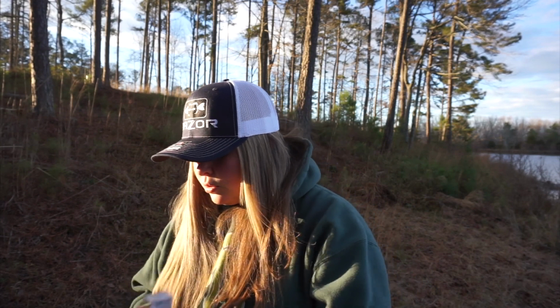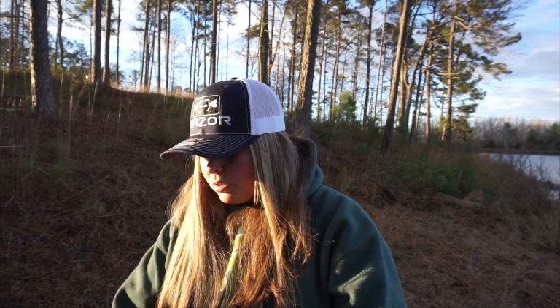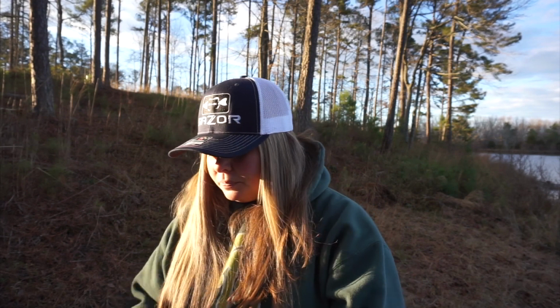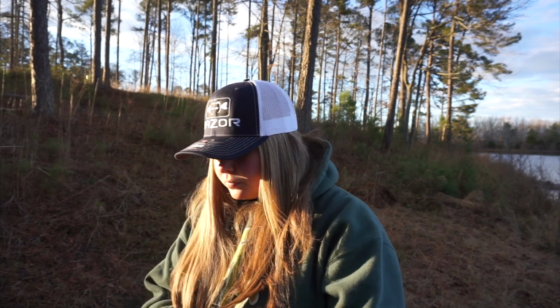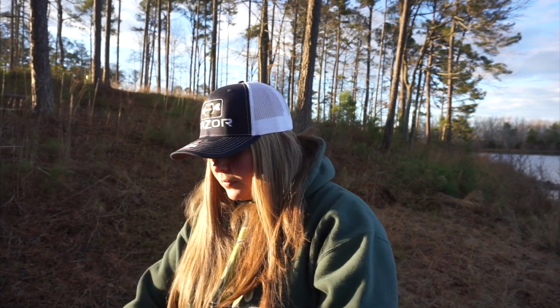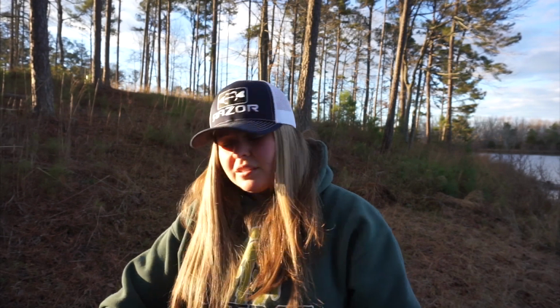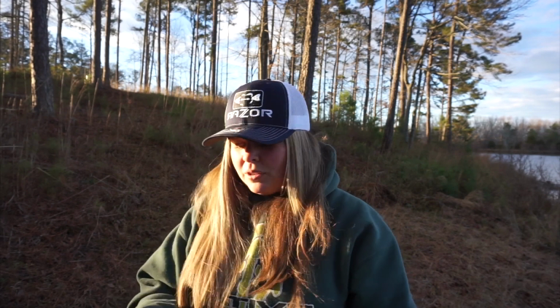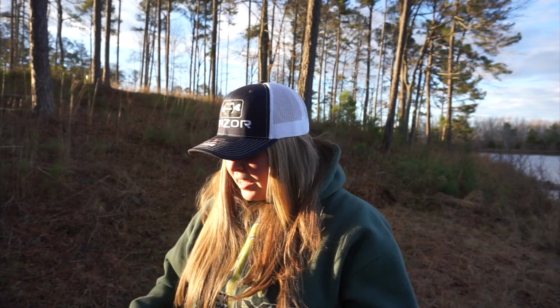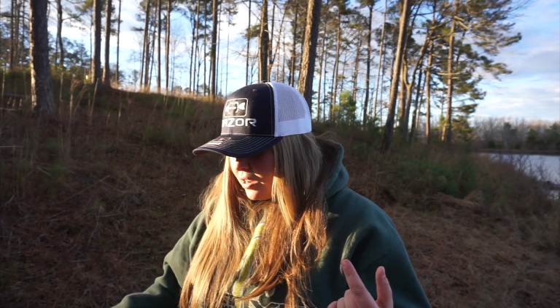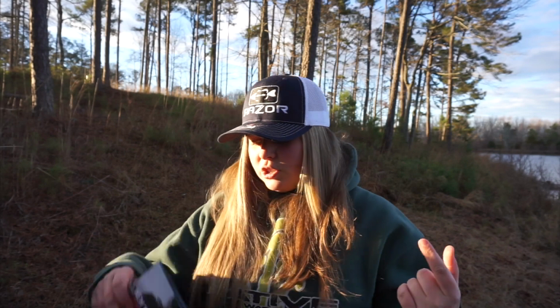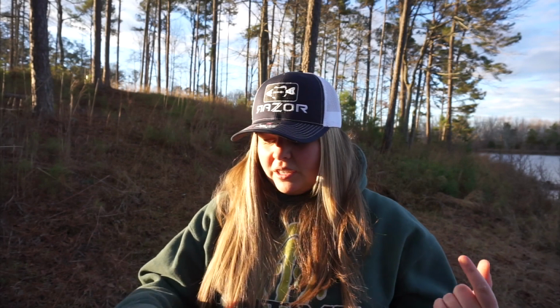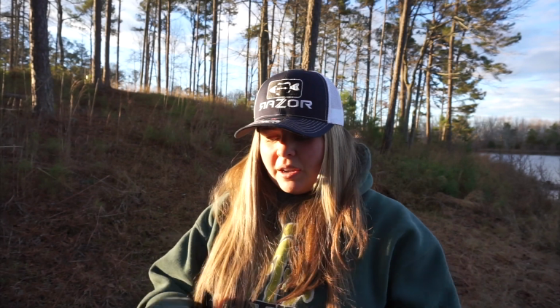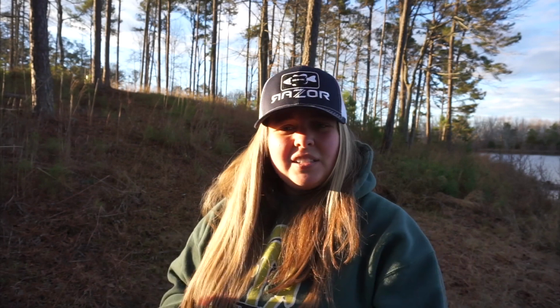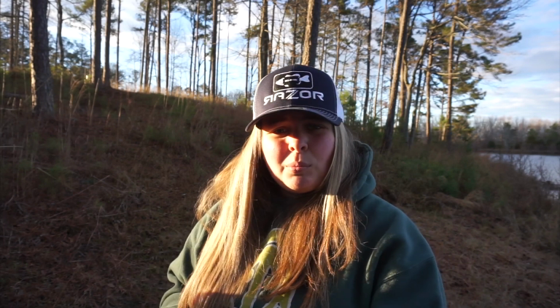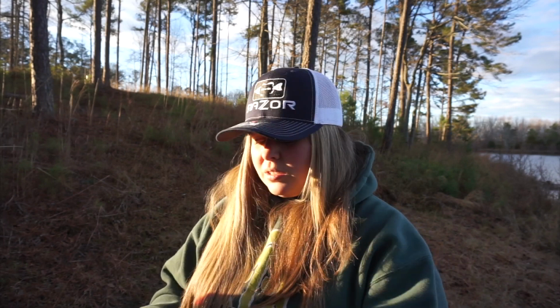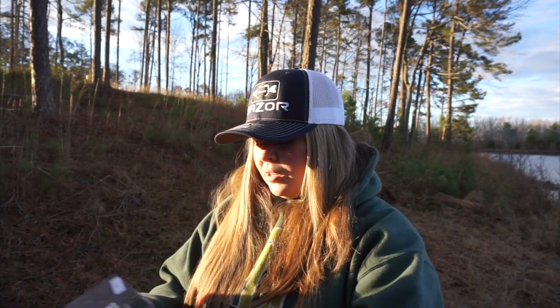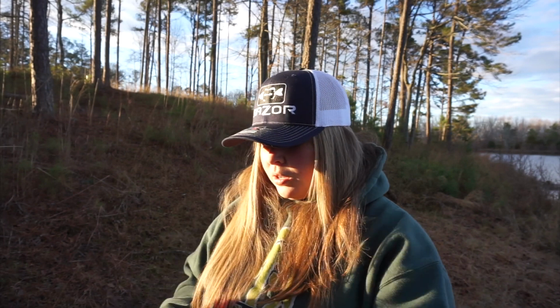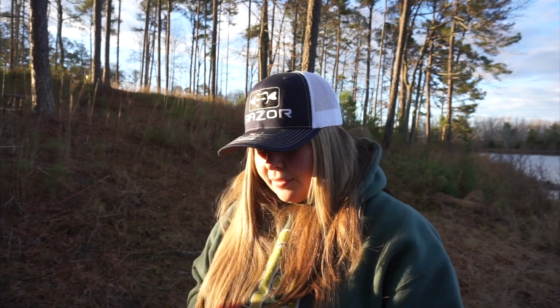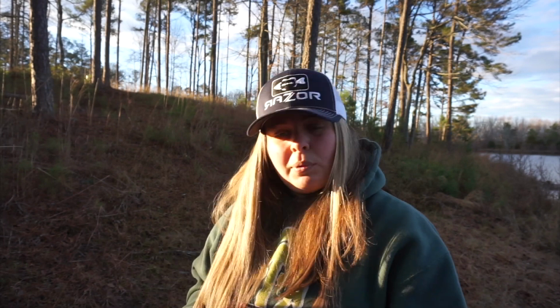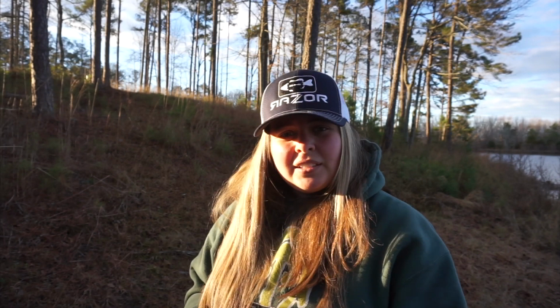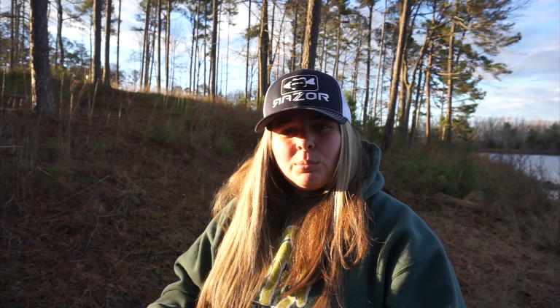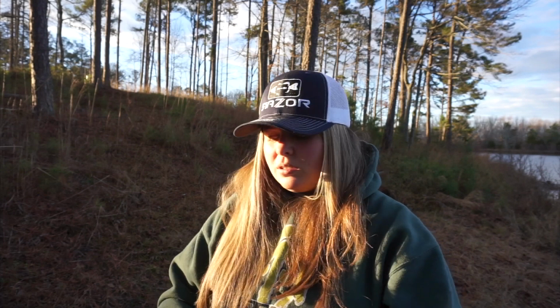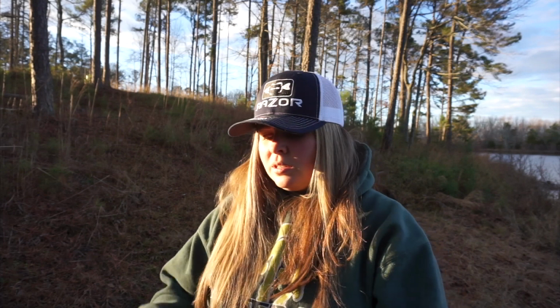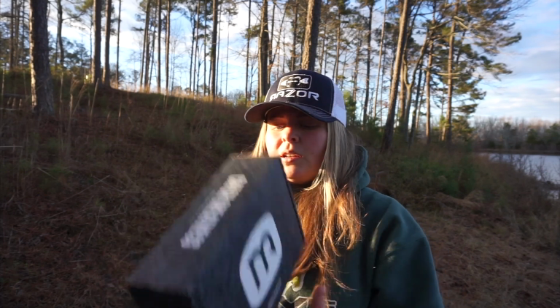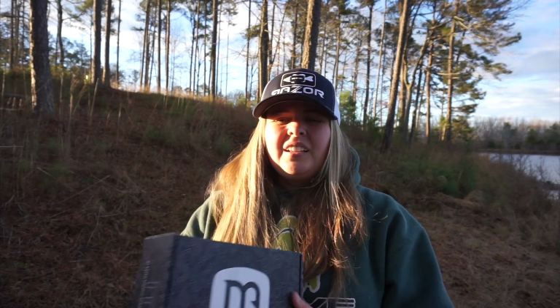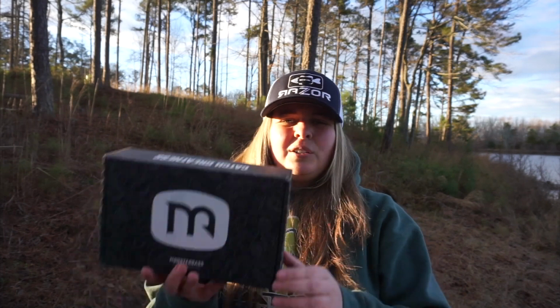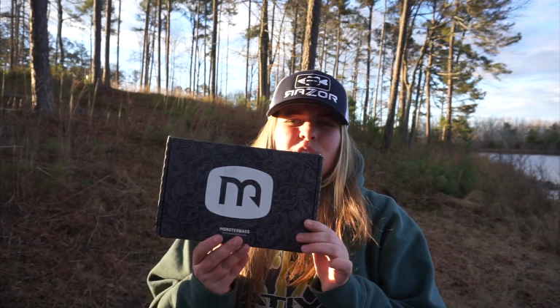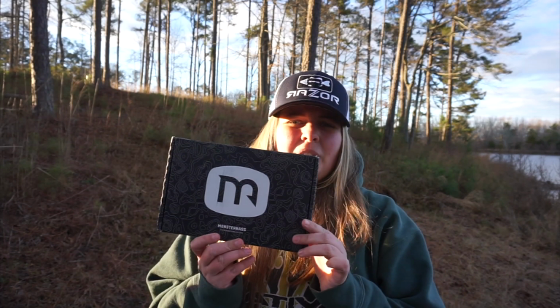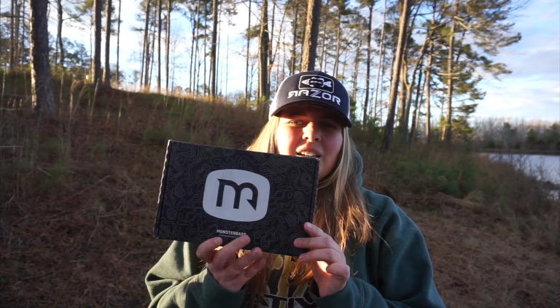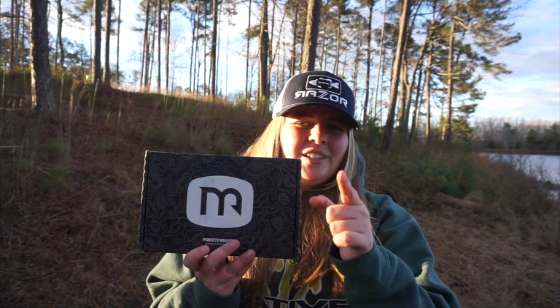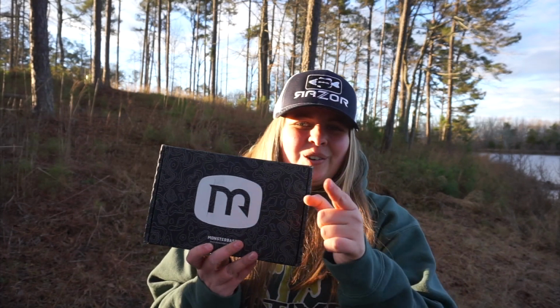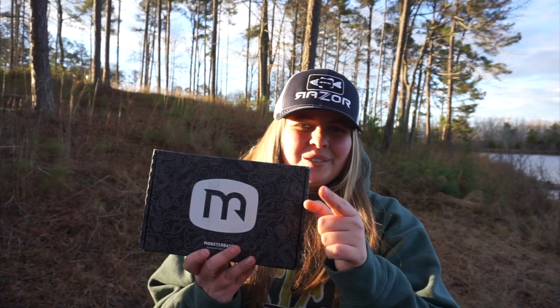So that is December's baits. Let me know what y'all think about the December box, let me know if you would buy the December box, and let me know what your favorite bait is. I will see y'all on the next one.